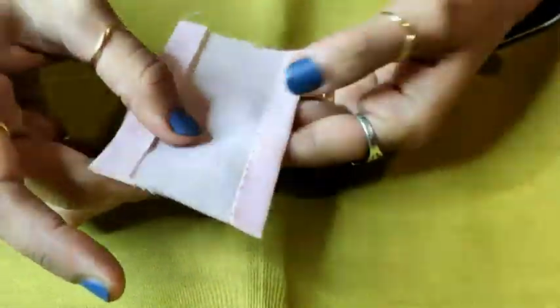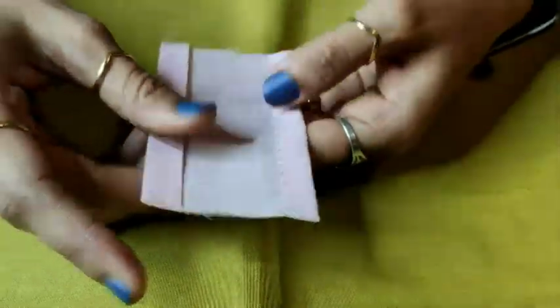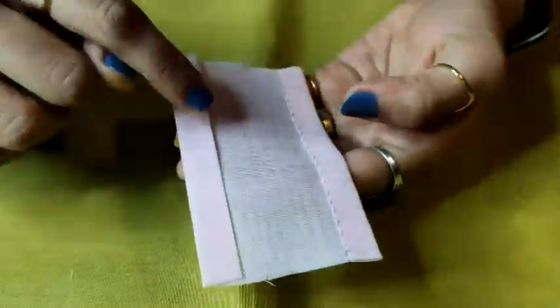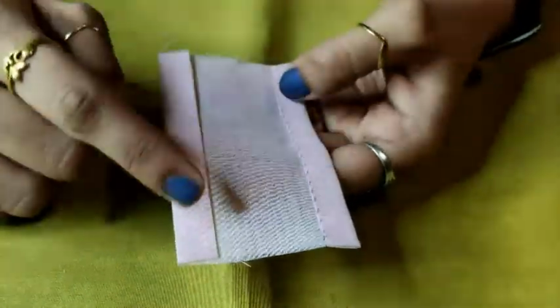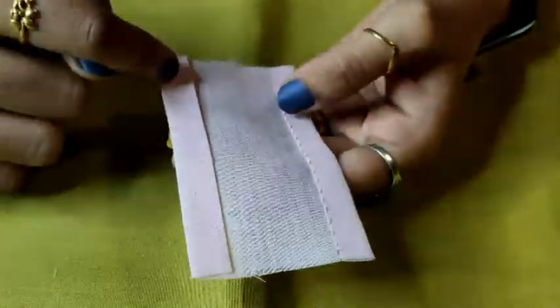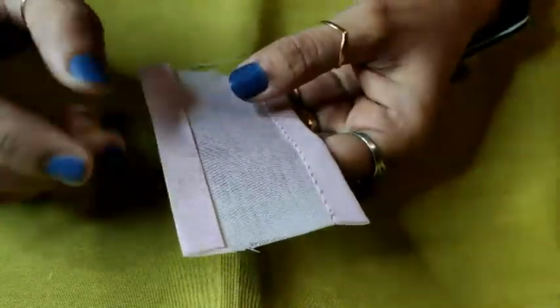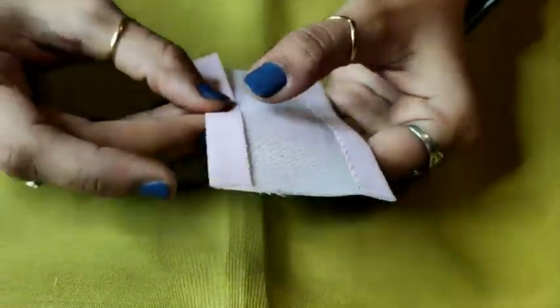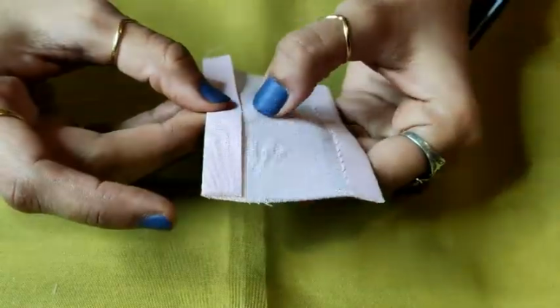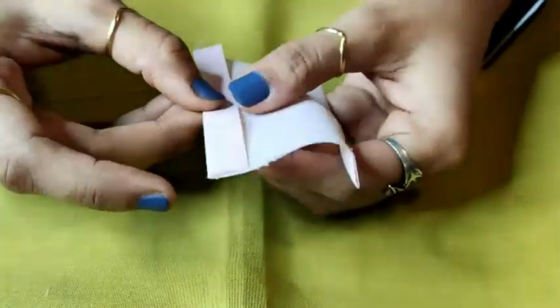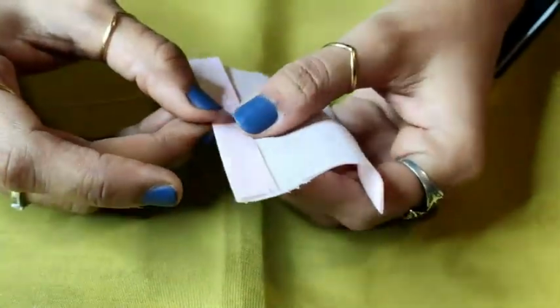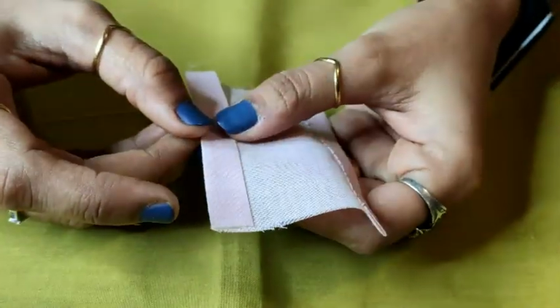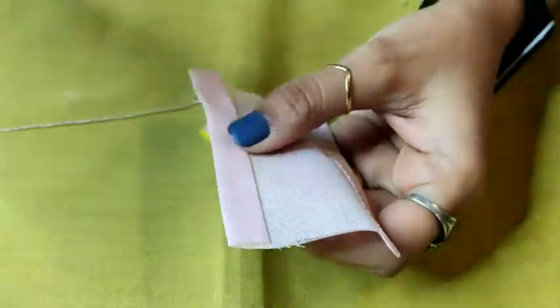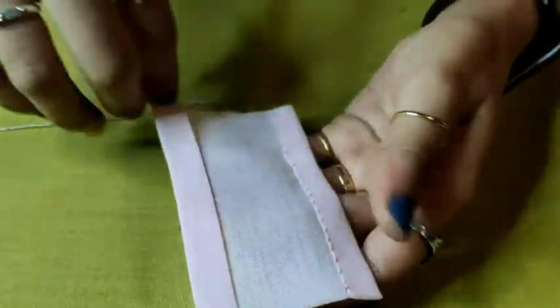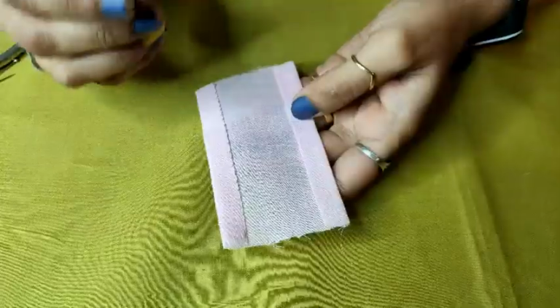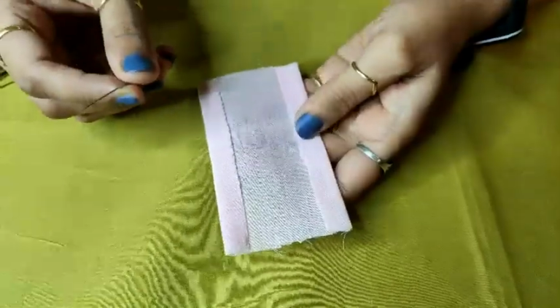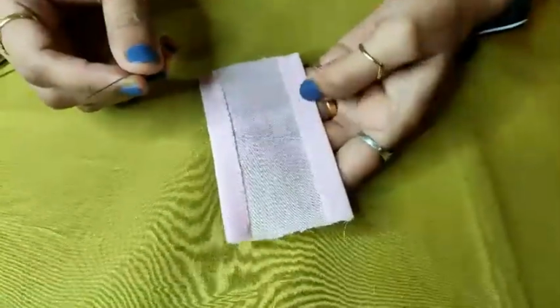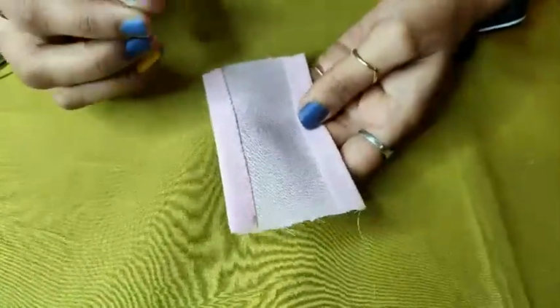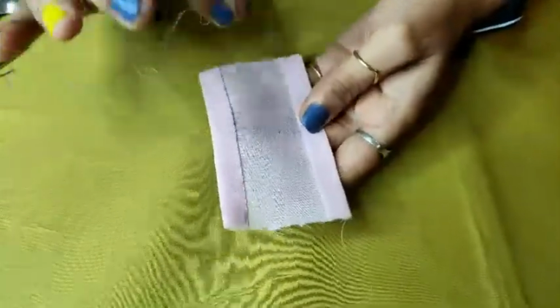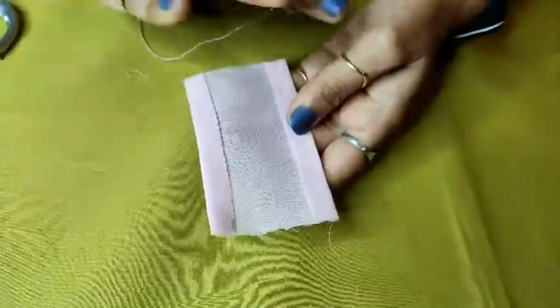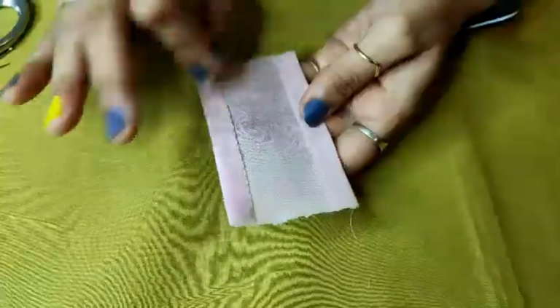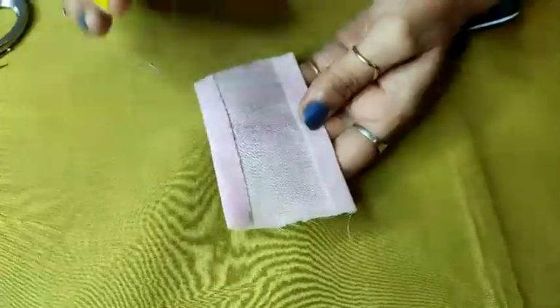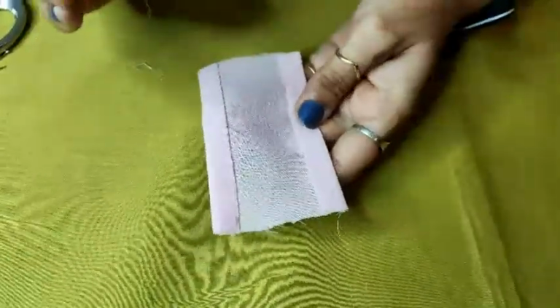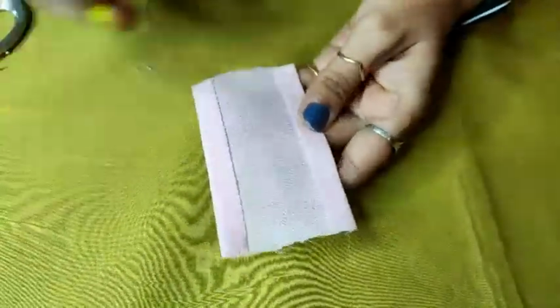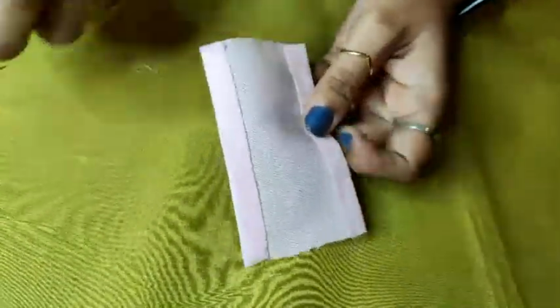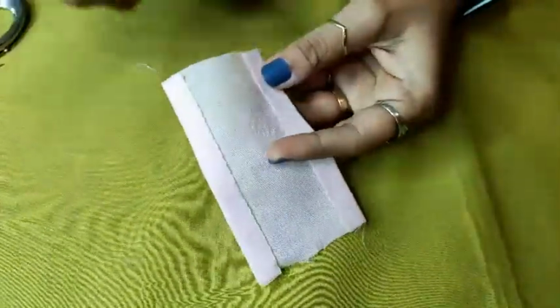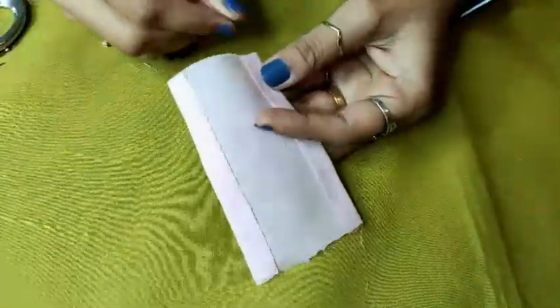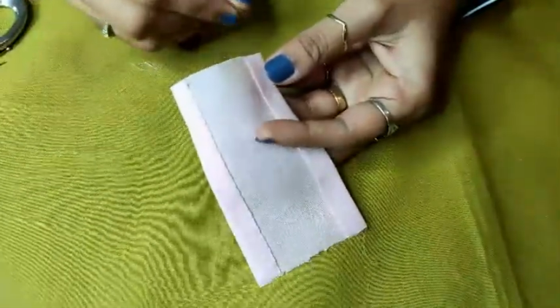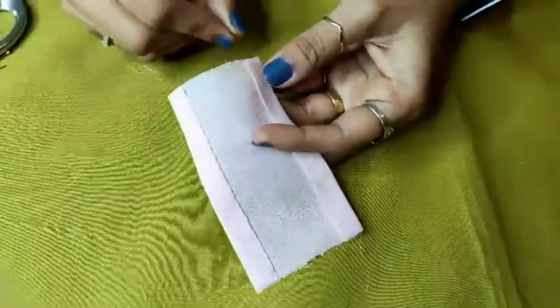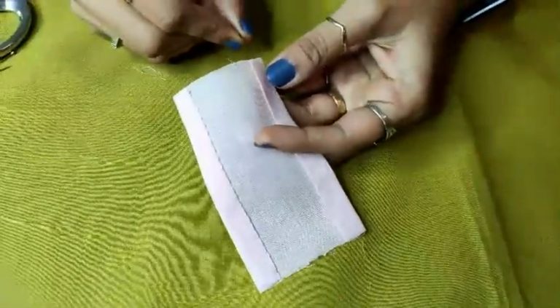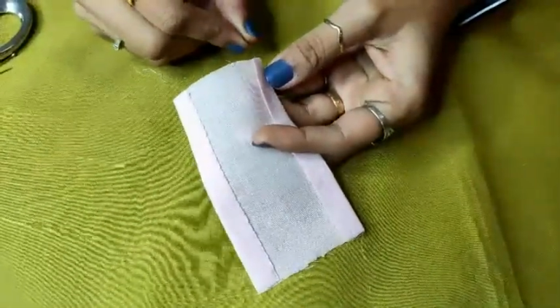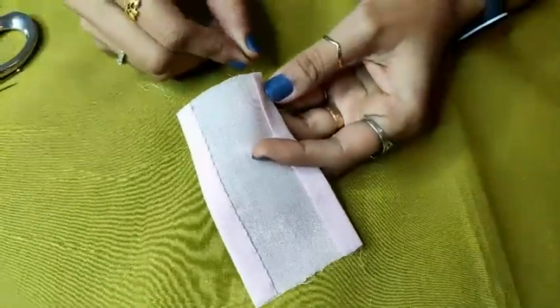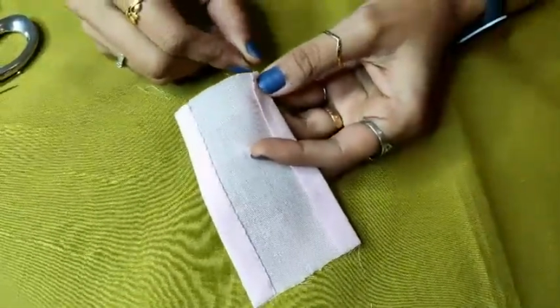Now let's start with the second seam finishing — that is slip stitch. Needle and thread starting point will remain the same whether it is hemming or slip stitch. Just pass your needle from the fold line, properly from the edge.